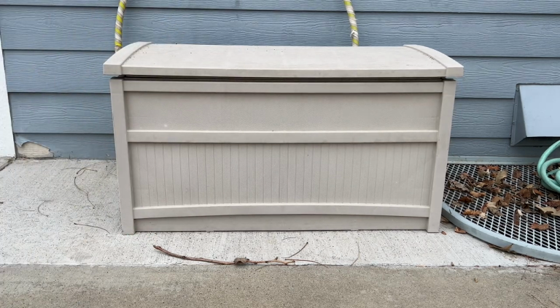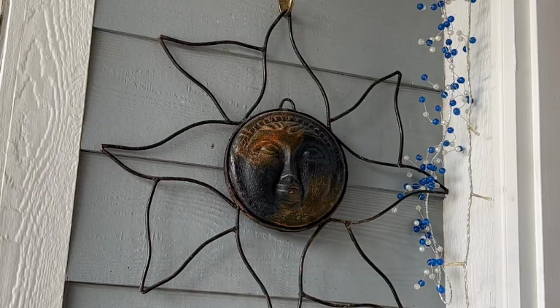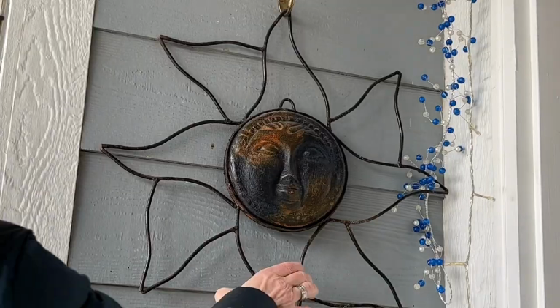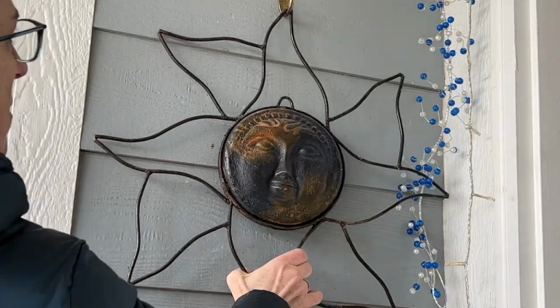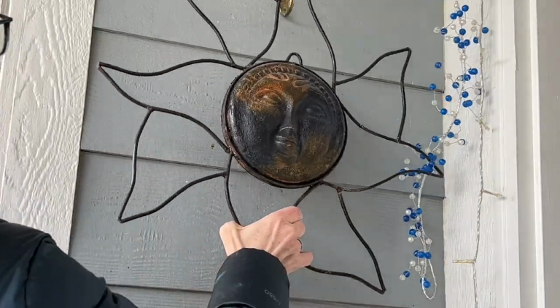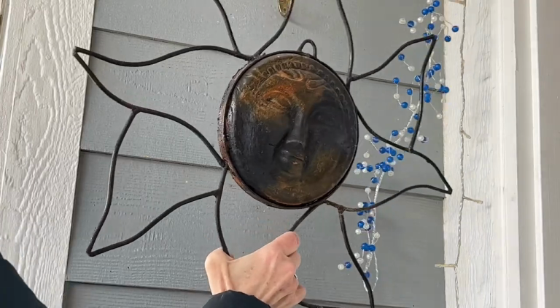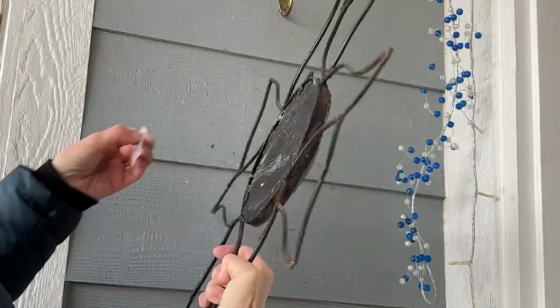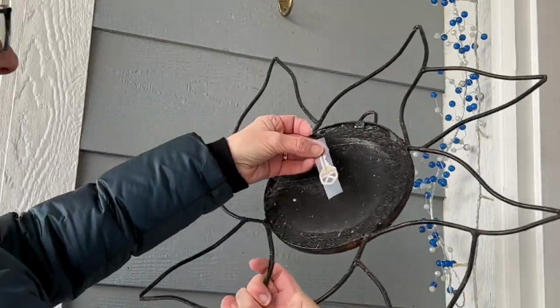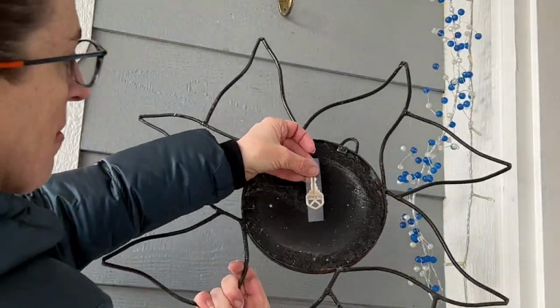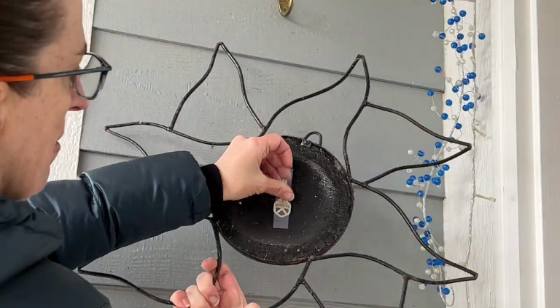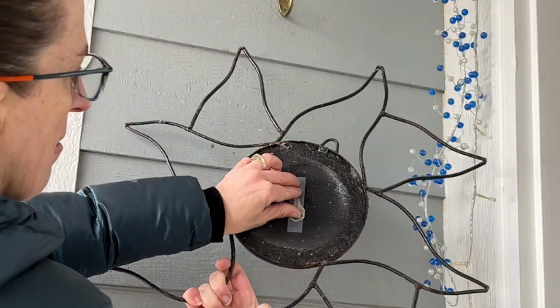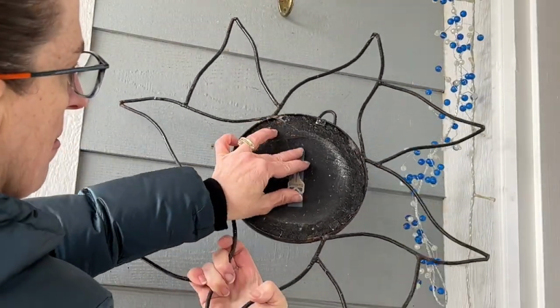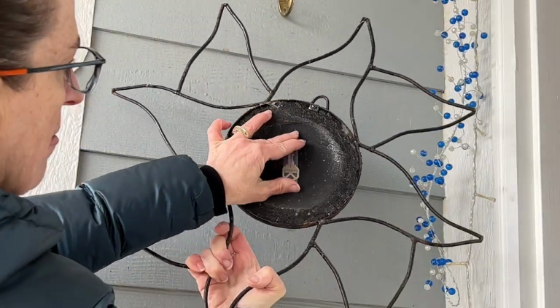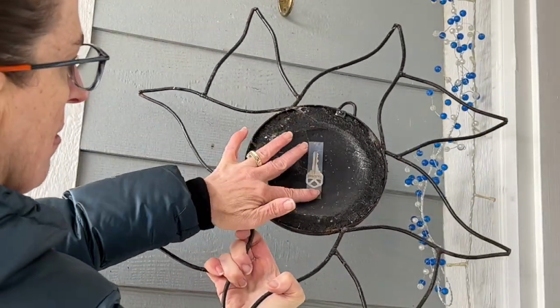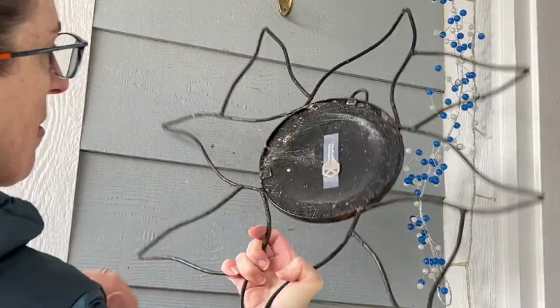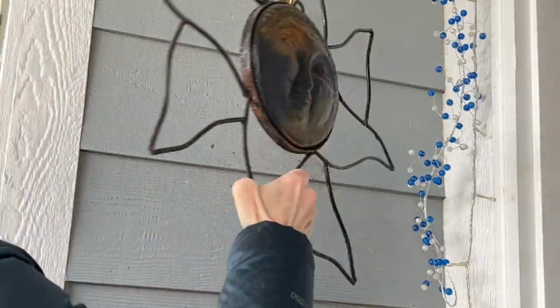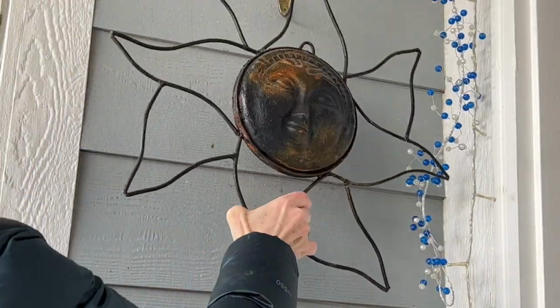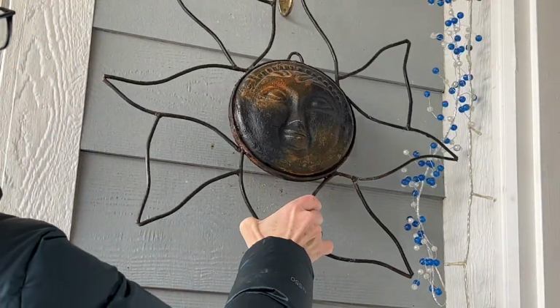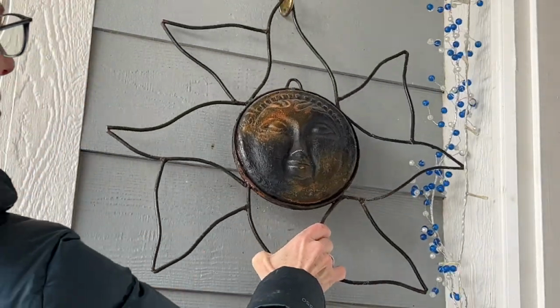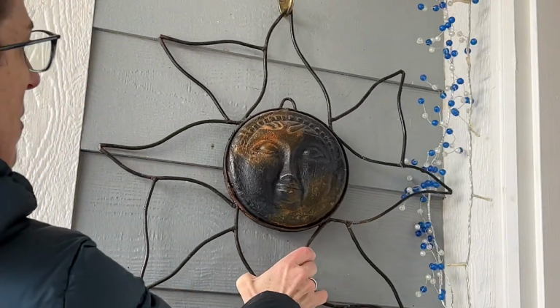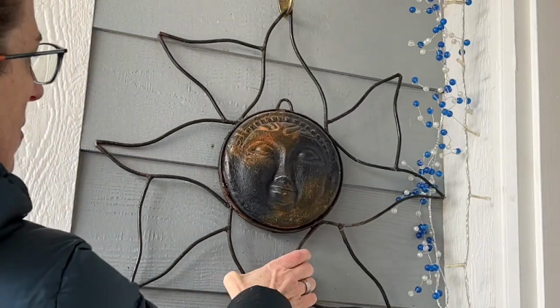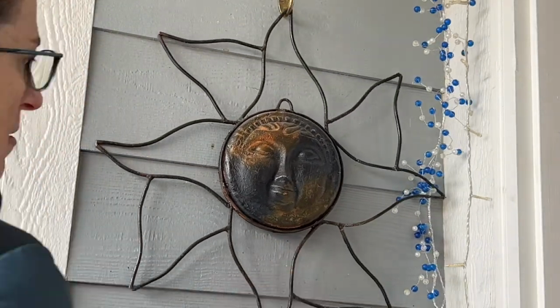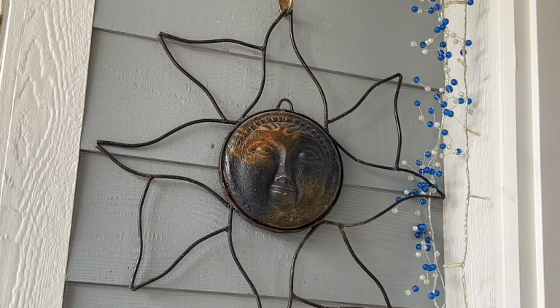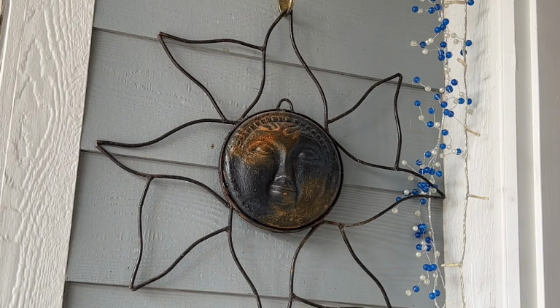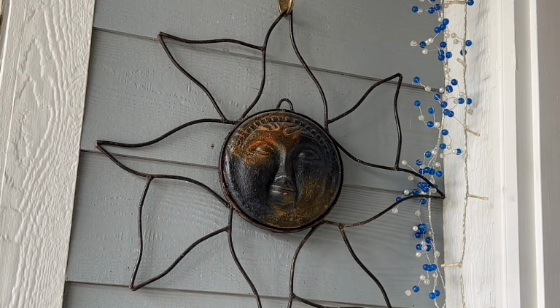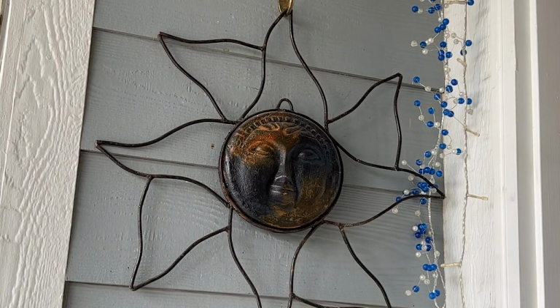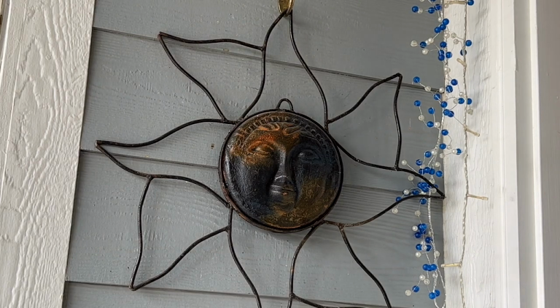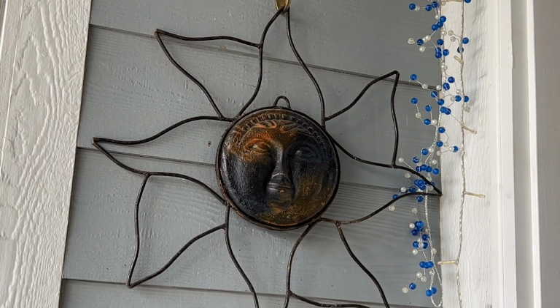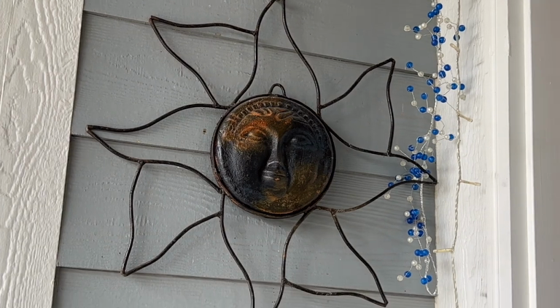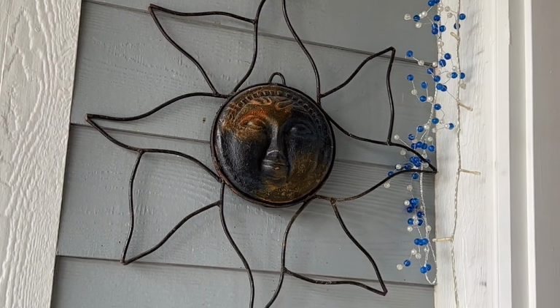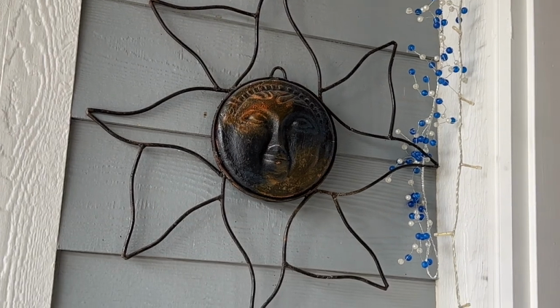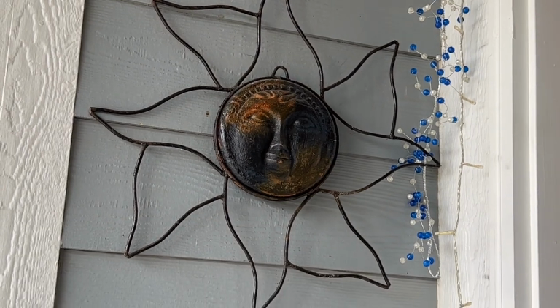If you have any wall art hanging up outside, the back side of that wall art is another great place to hang your keys. Just place a piece of tape and a key behind it and then hang it back up.